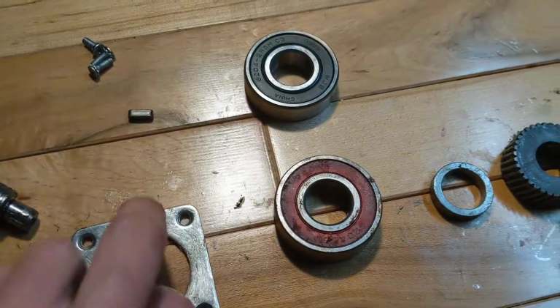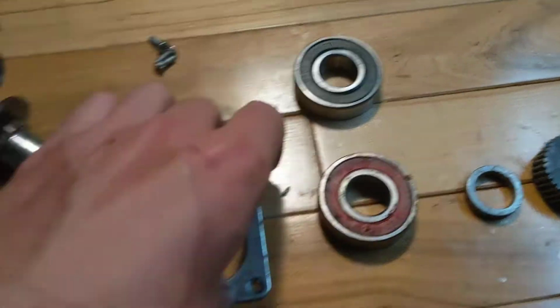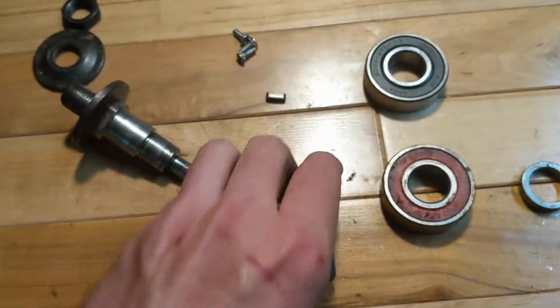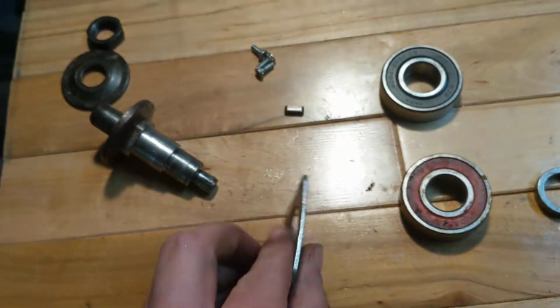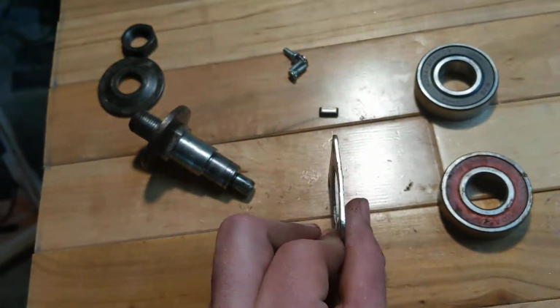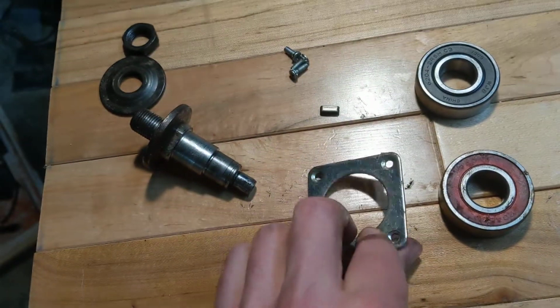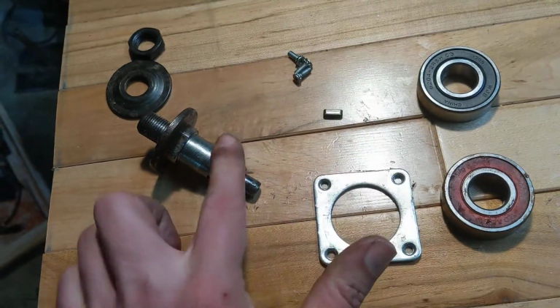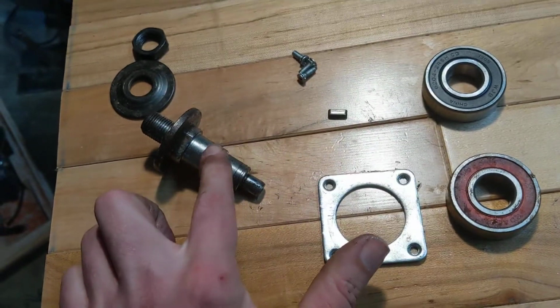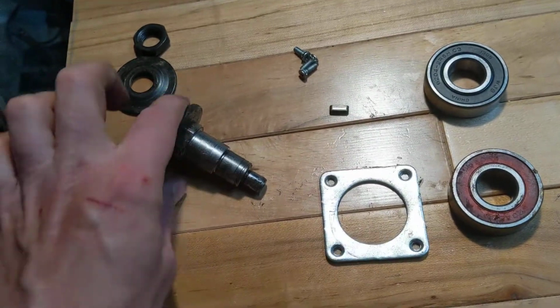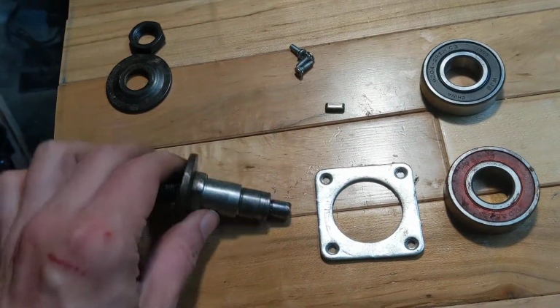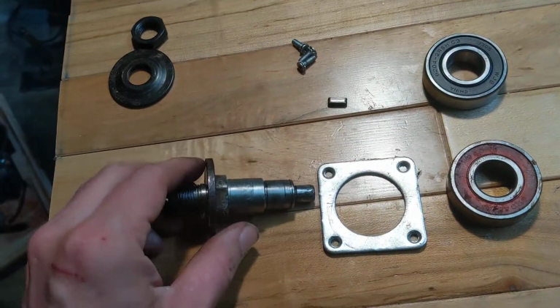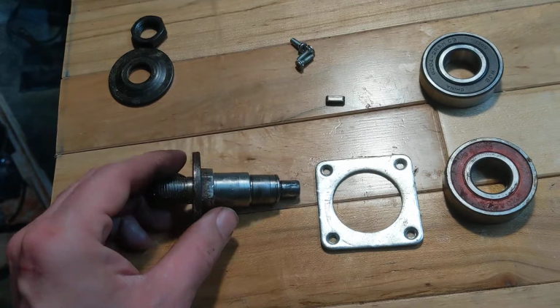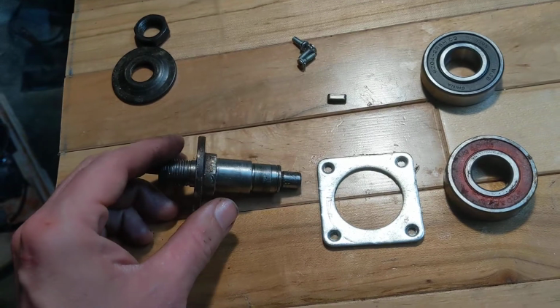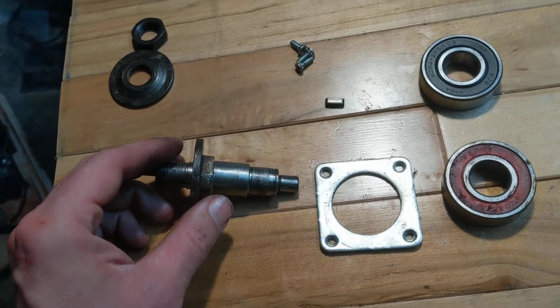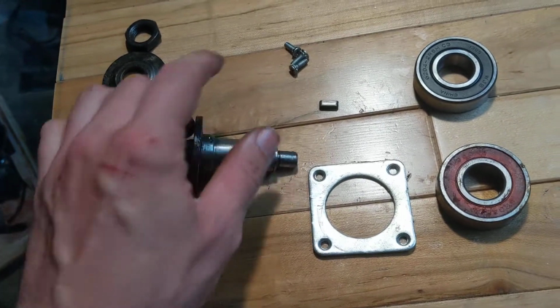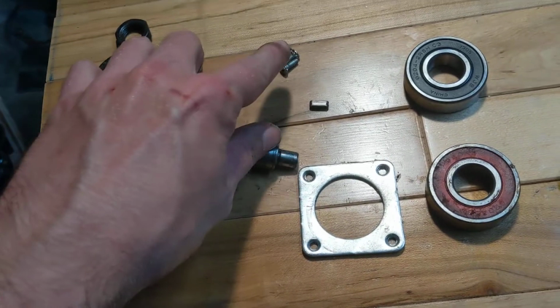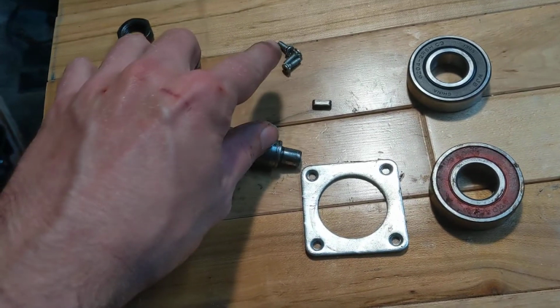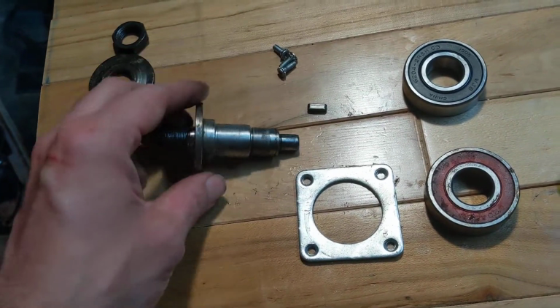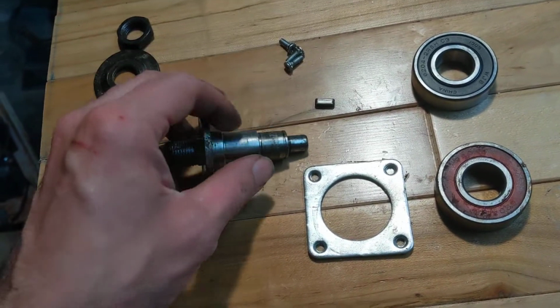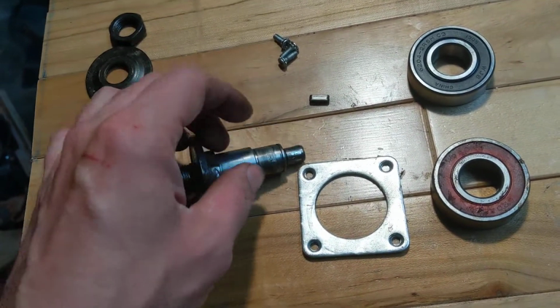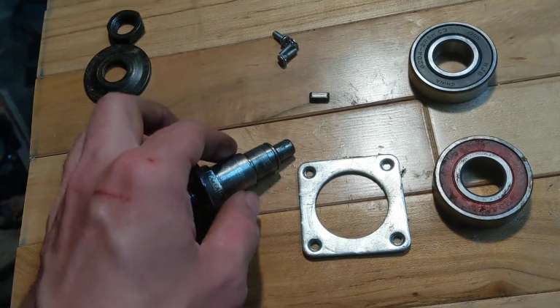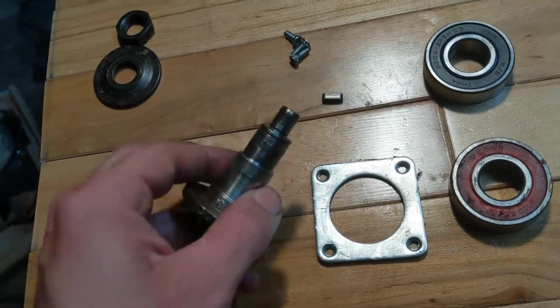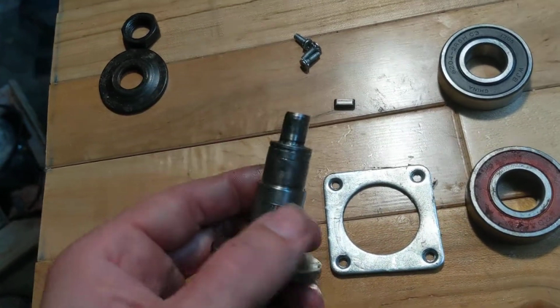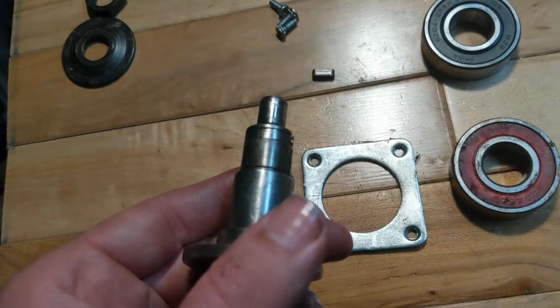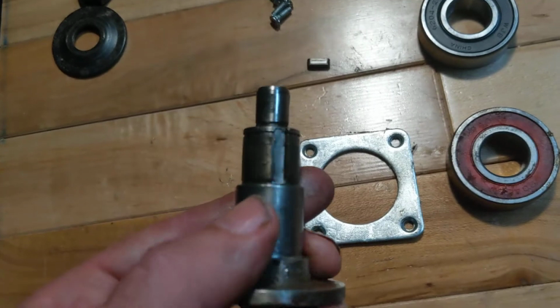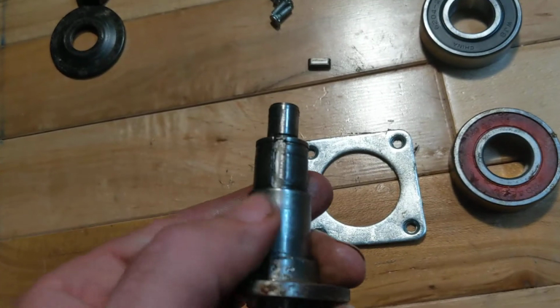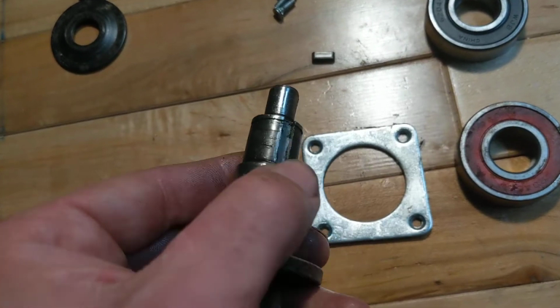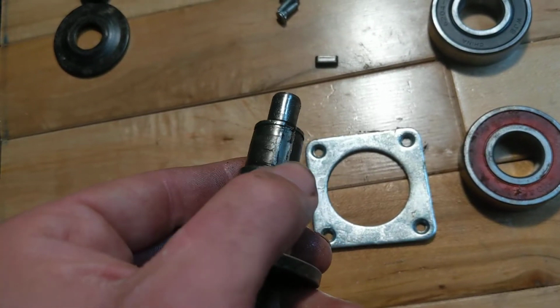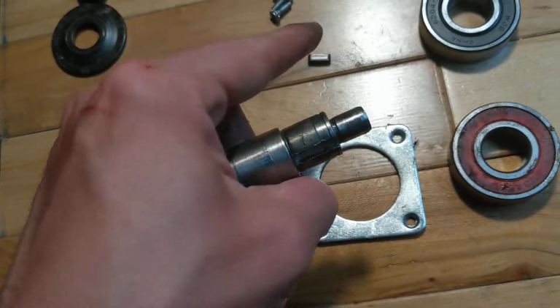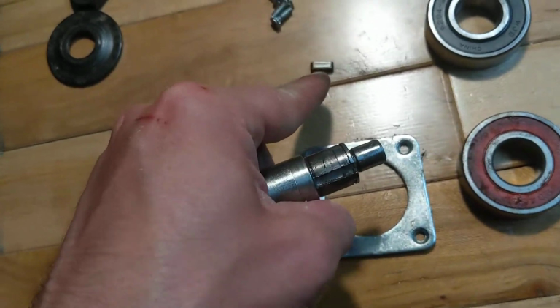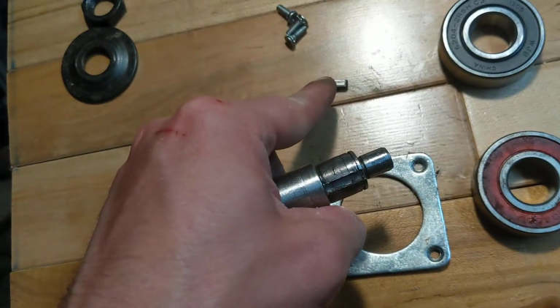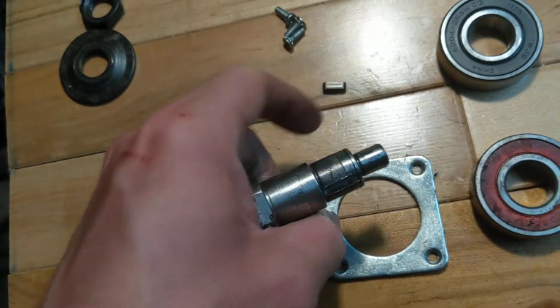Then this, around that. Screws hold it on. And lastly, there's a little channel right there for that, so don't lose that.